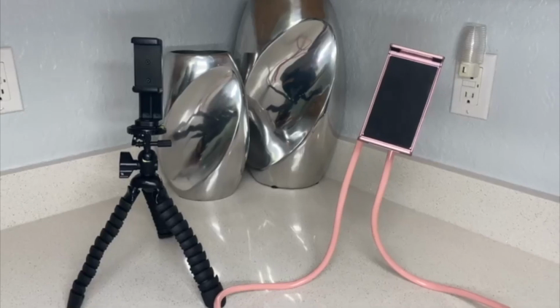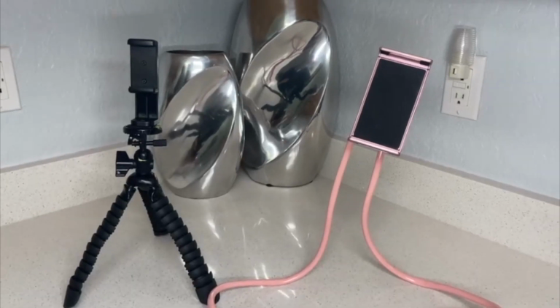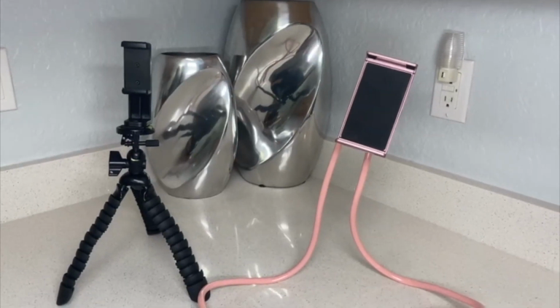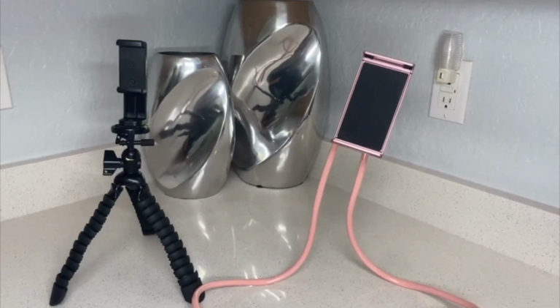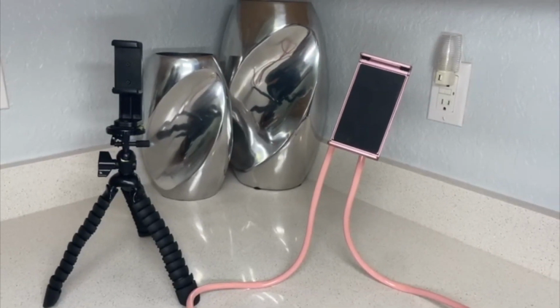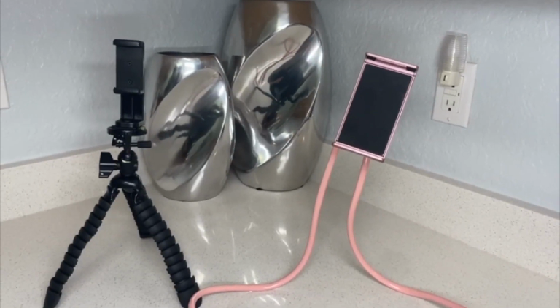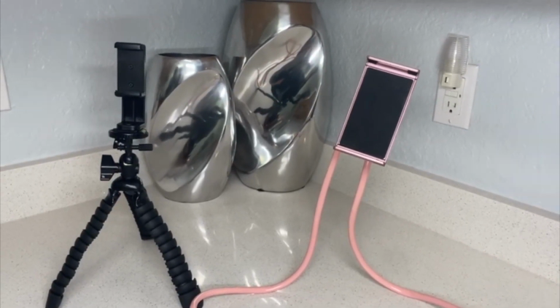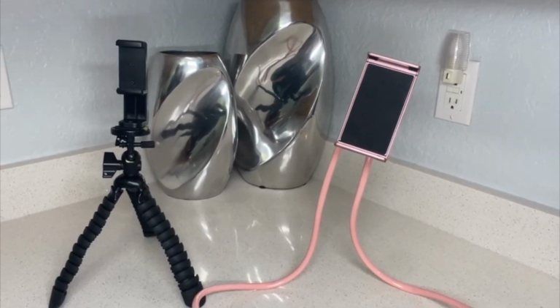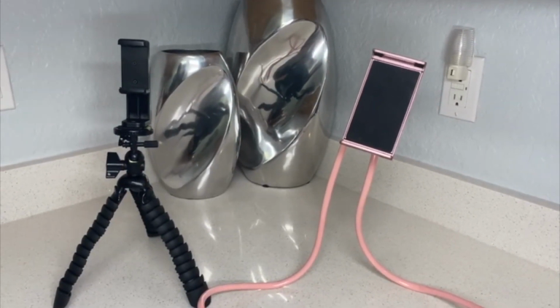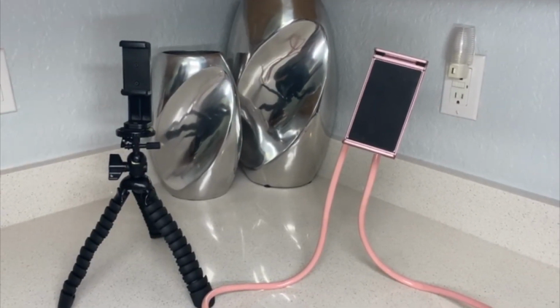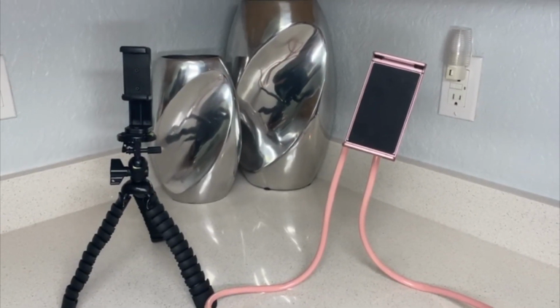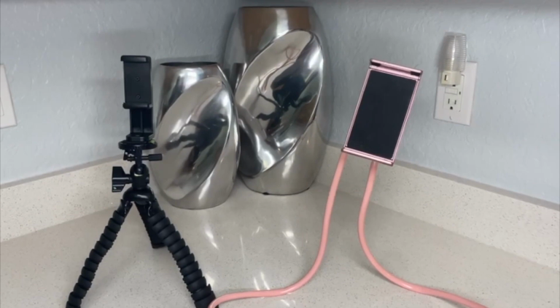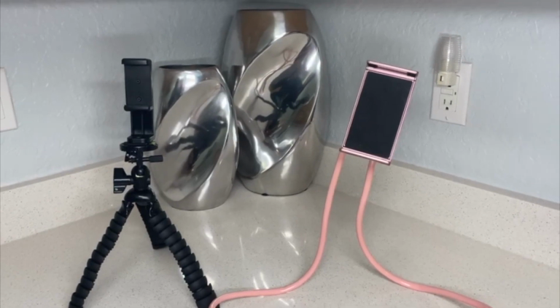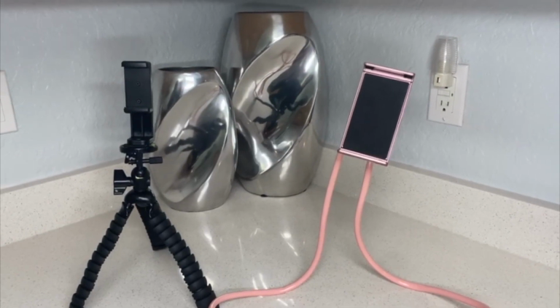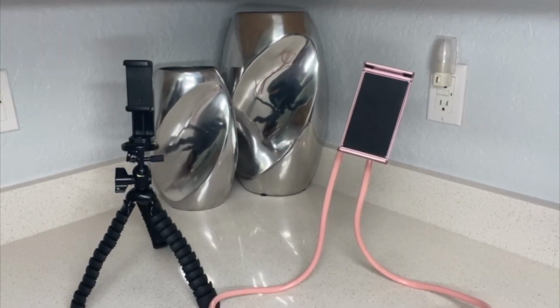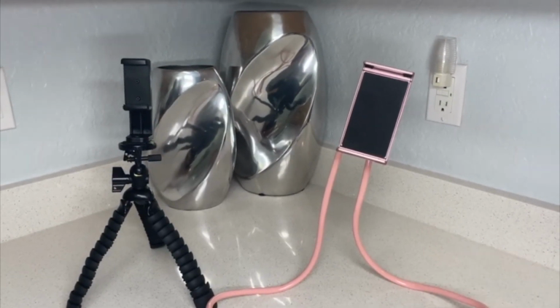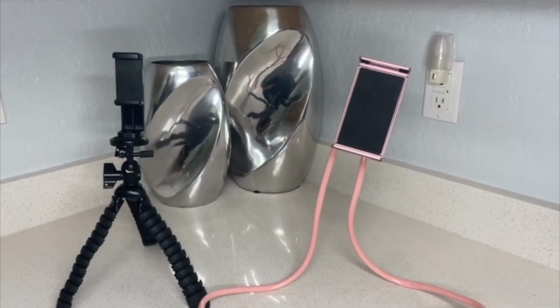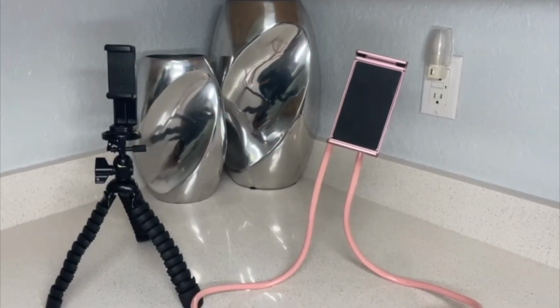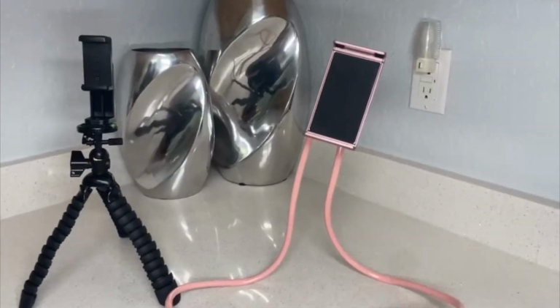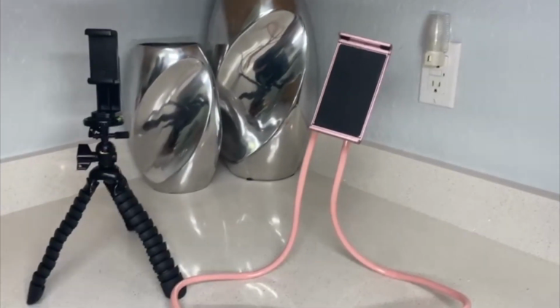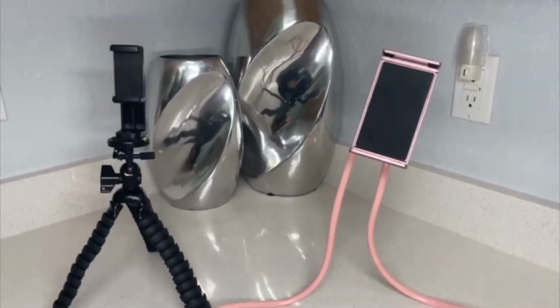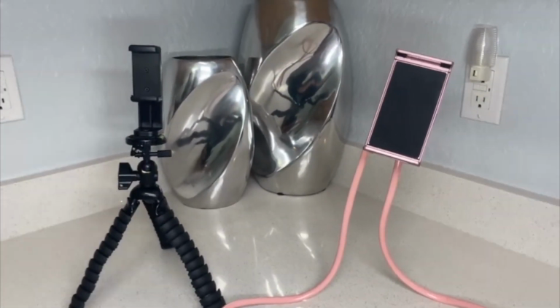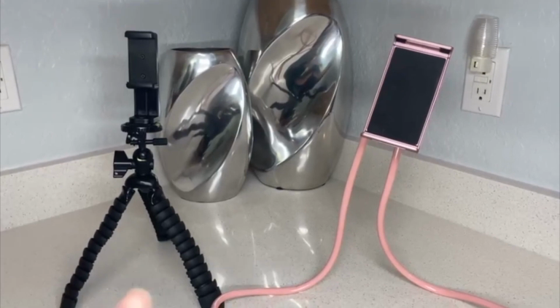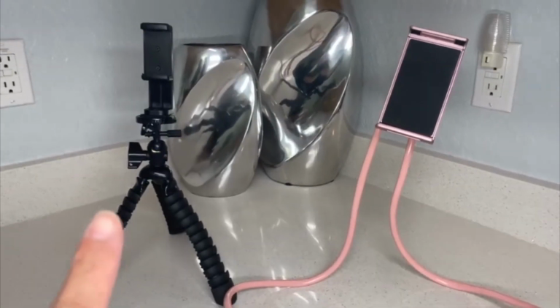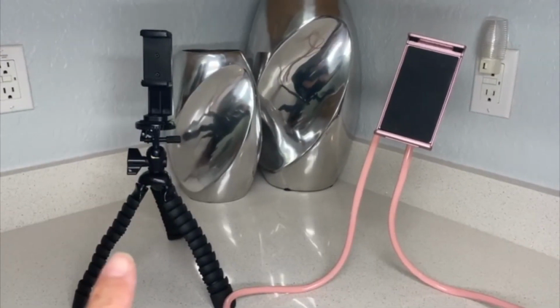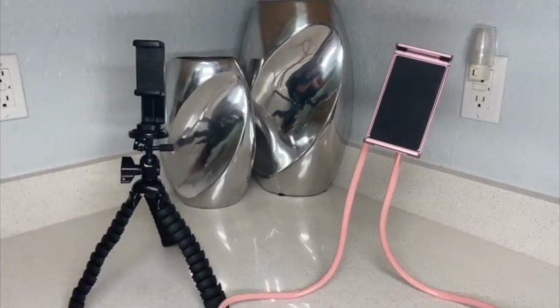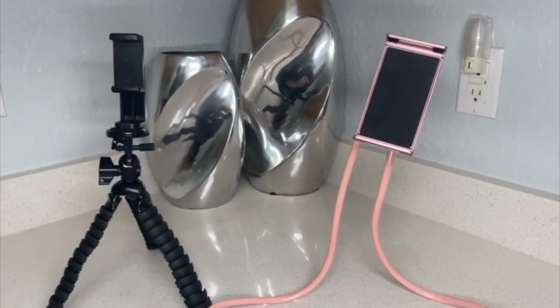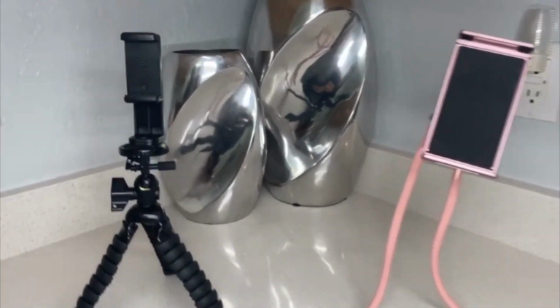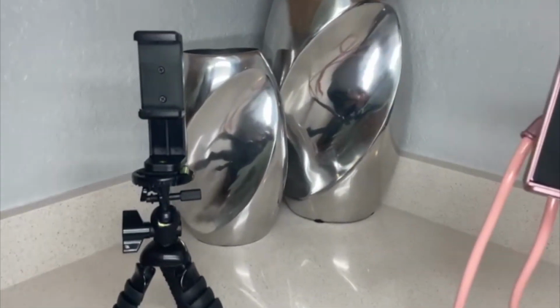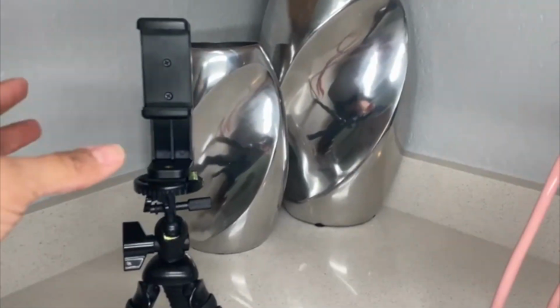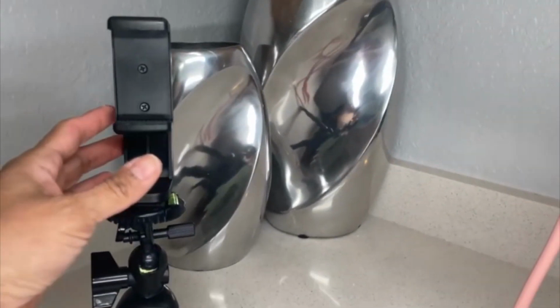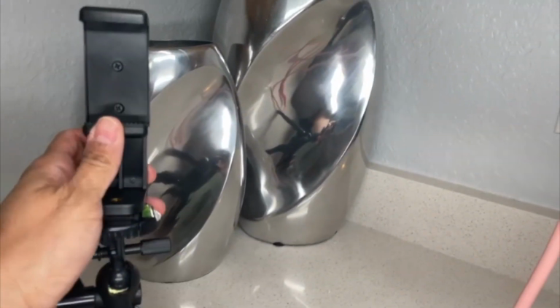Hey there, Joyce here. In this video I want to show you these two phone stands. These are for any type of phone — they can be a smartphone, Android or iPhone. They are pretty similar because they are both flexible.